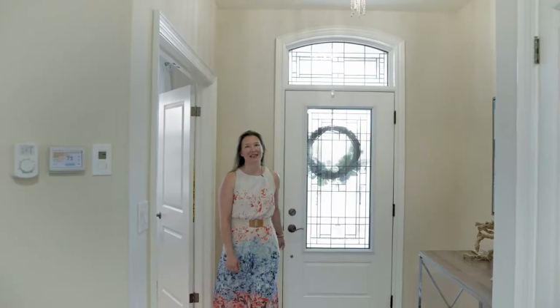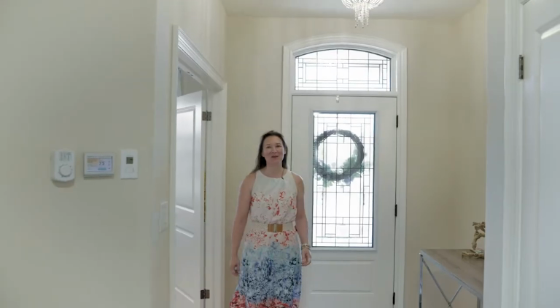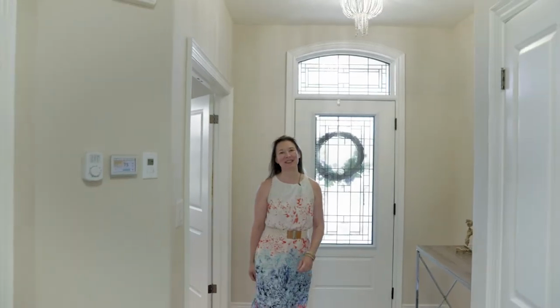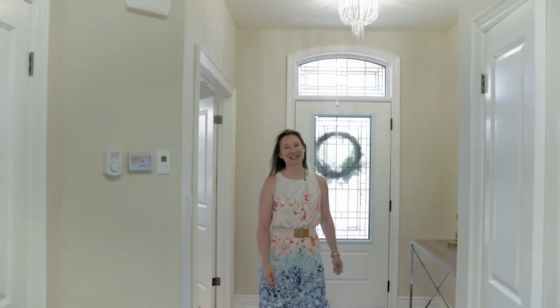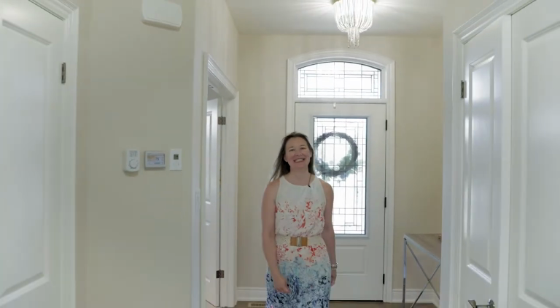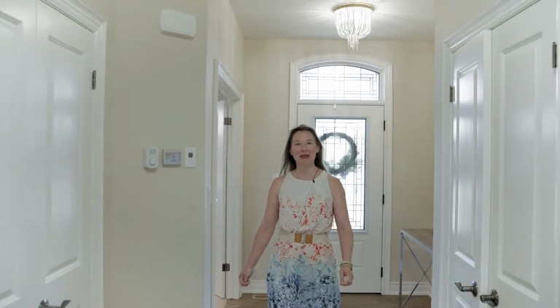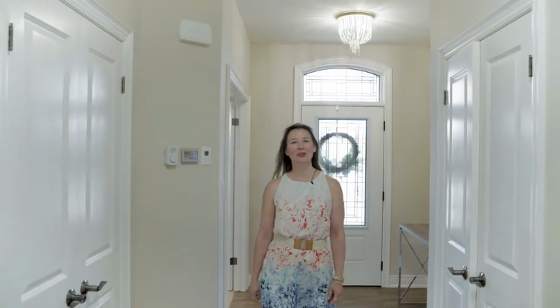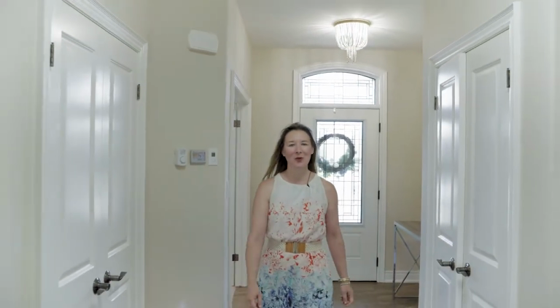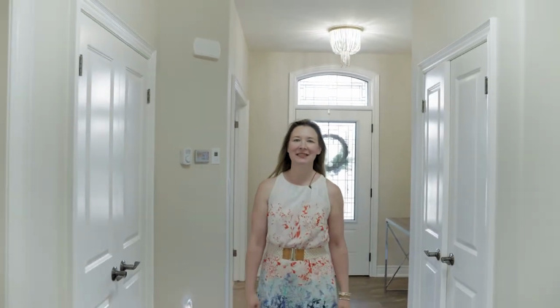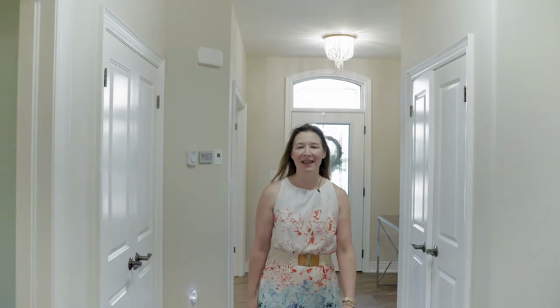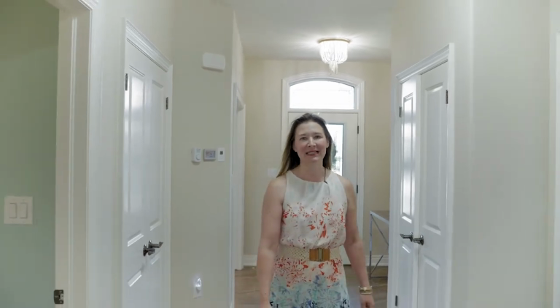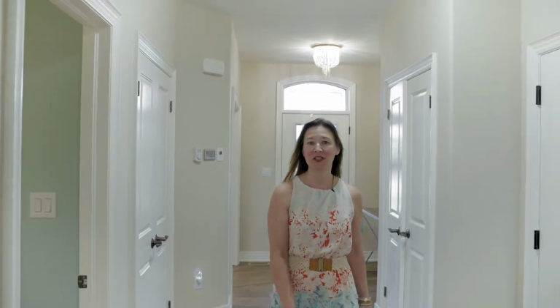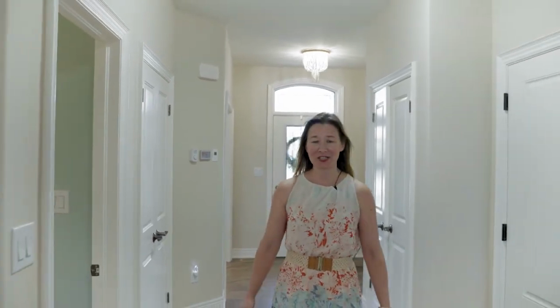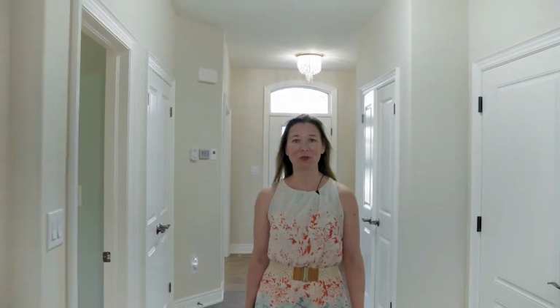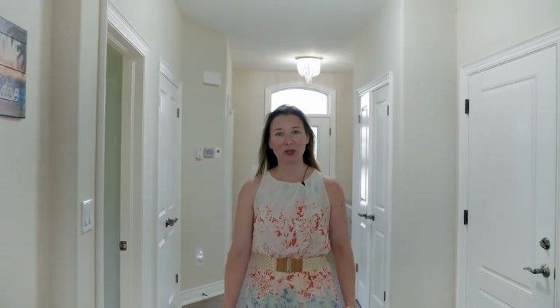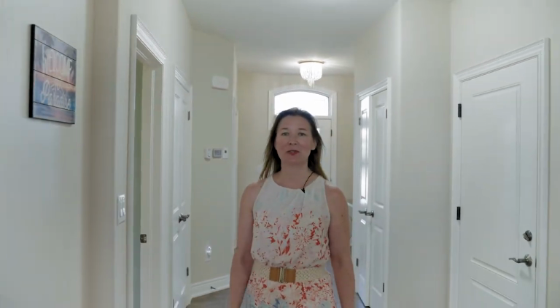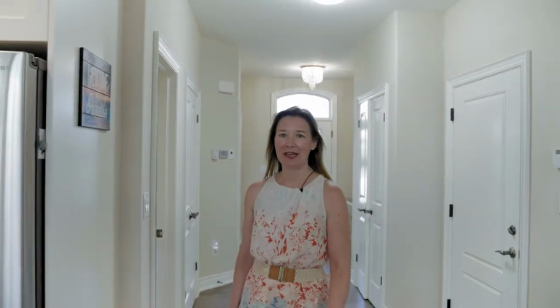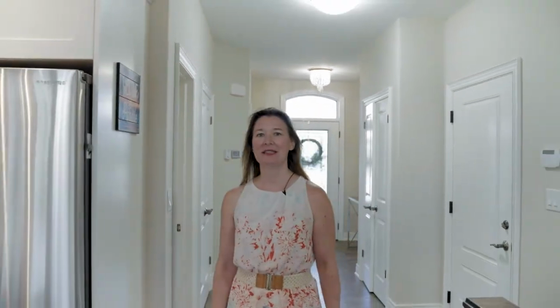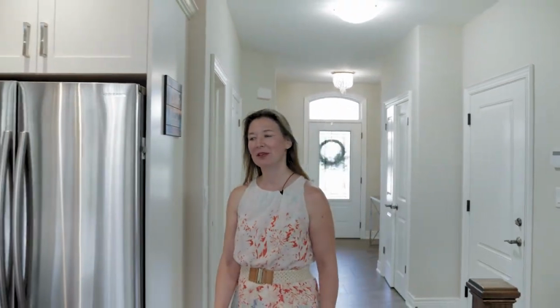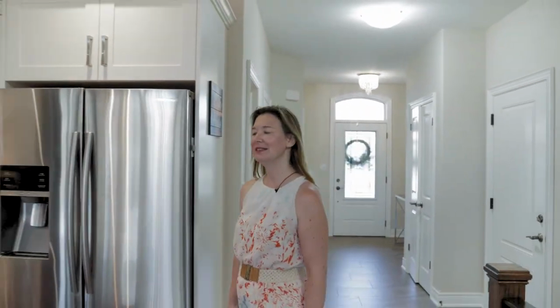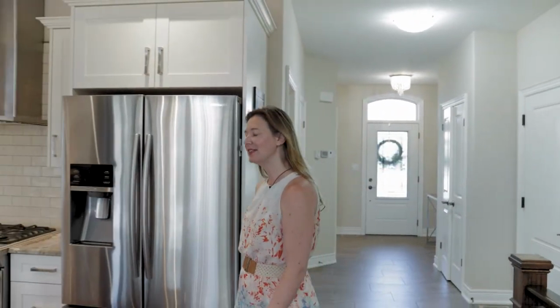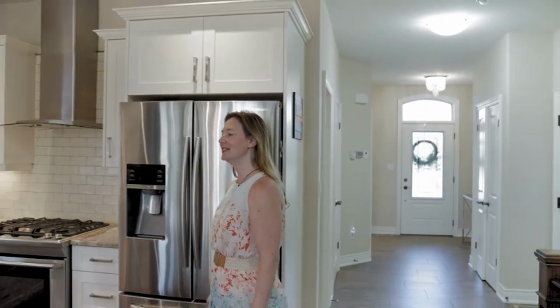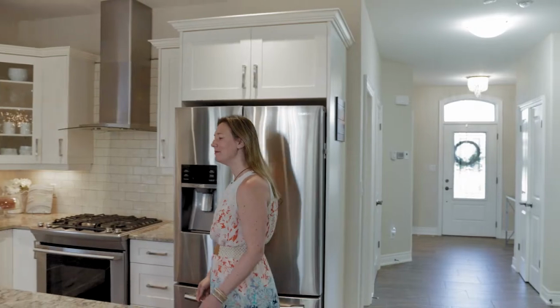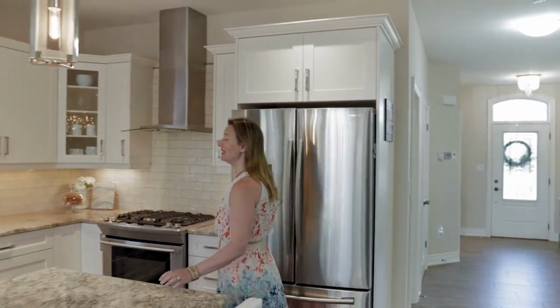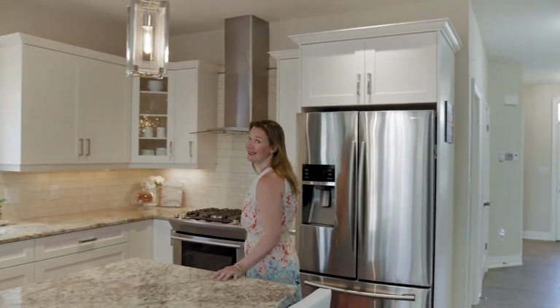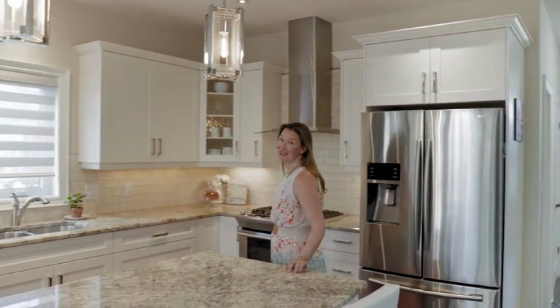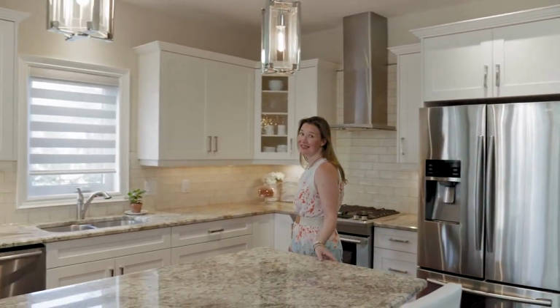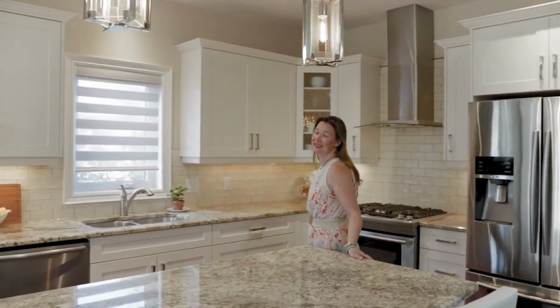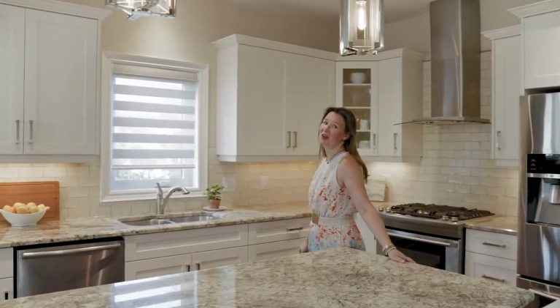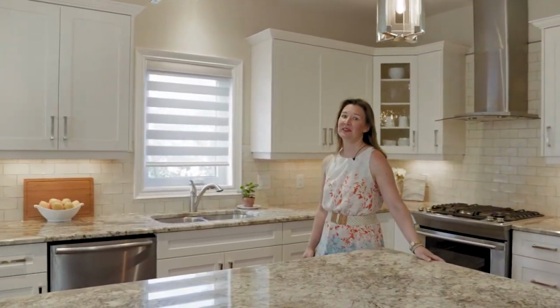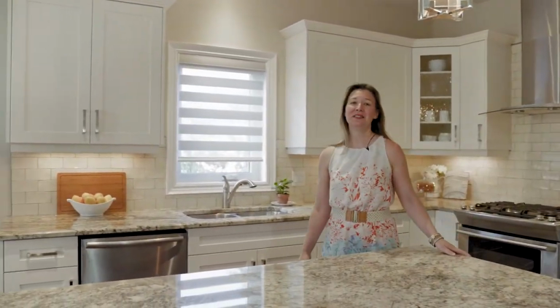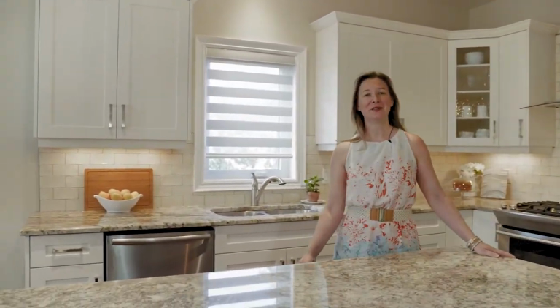This home was built in 2016 by Blythewood Homes. My sellers are actually the original owners of the house, and have put lots of extra time, money, and attention to detail into all the little things of the house.